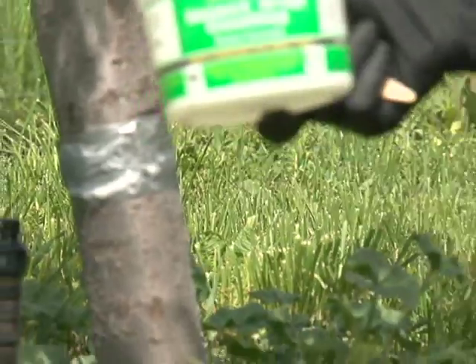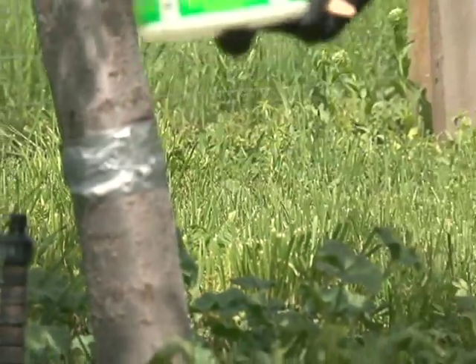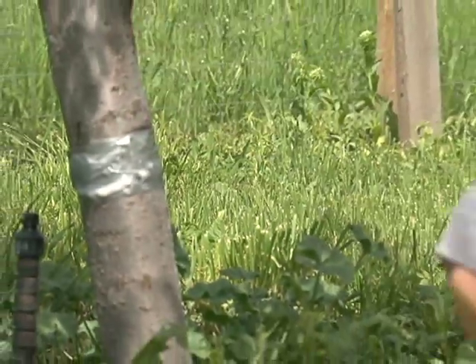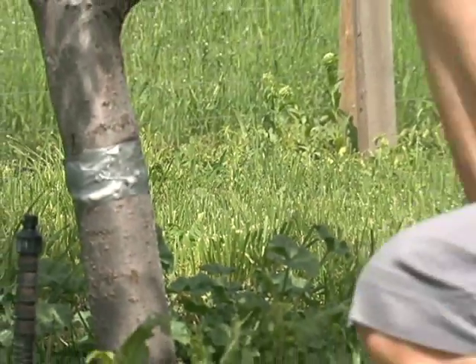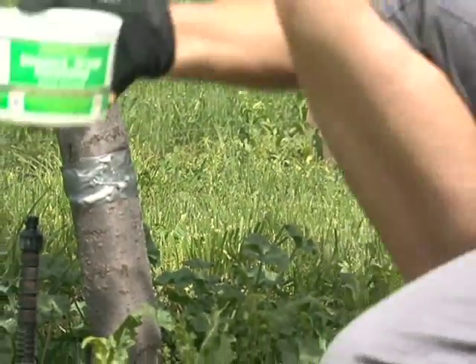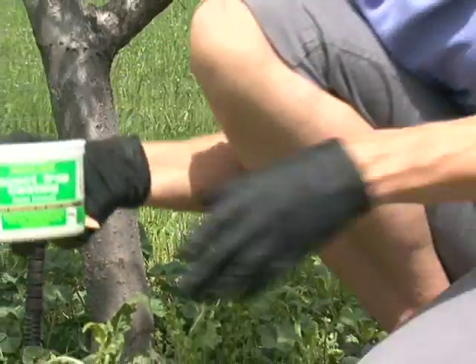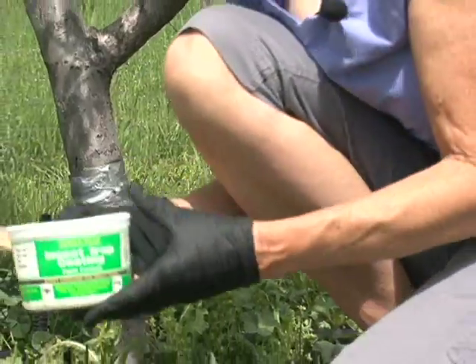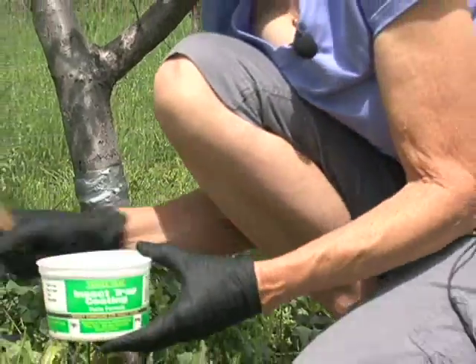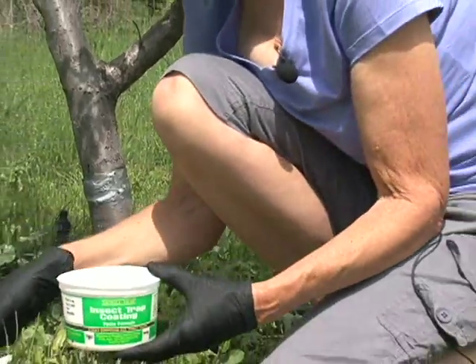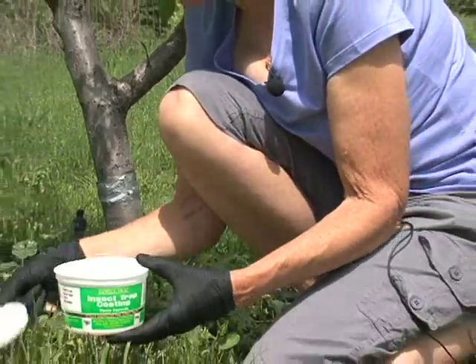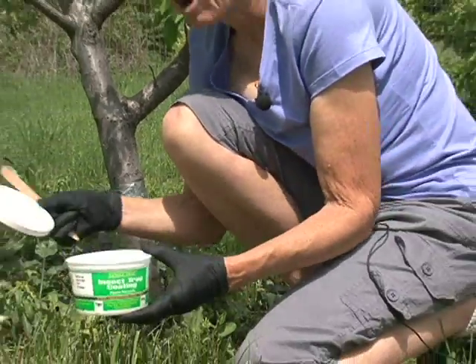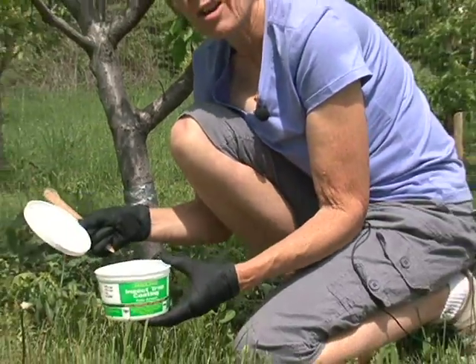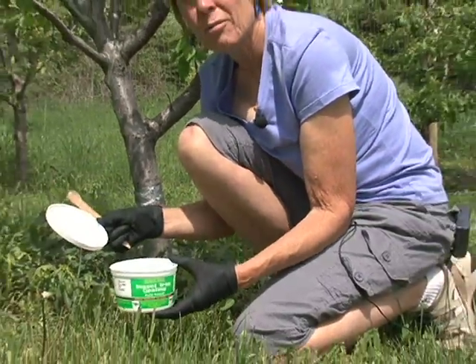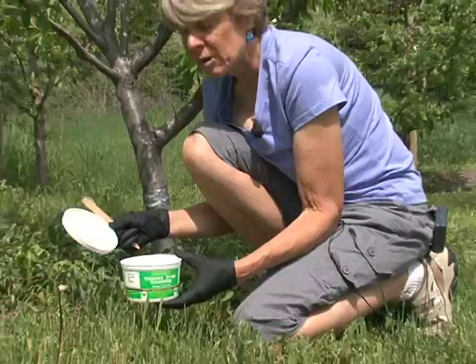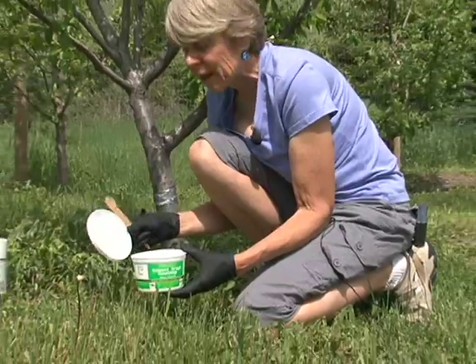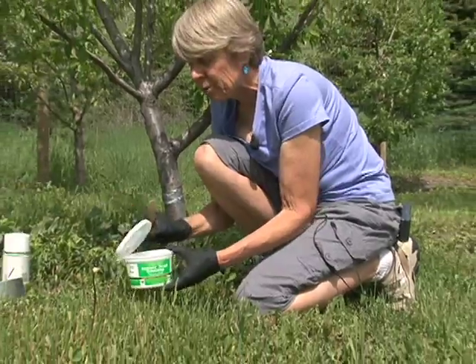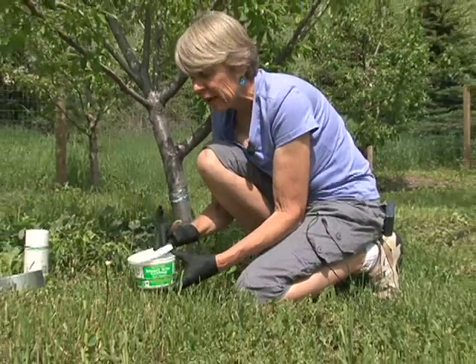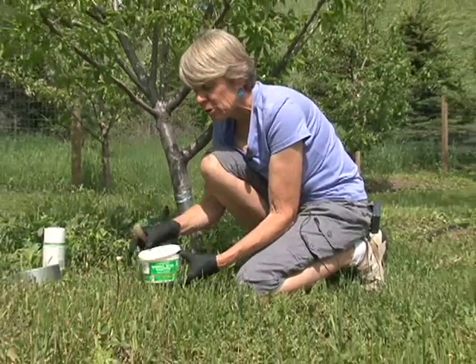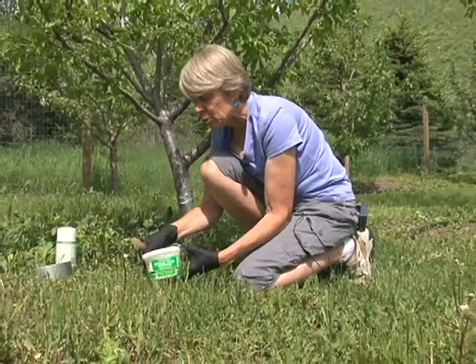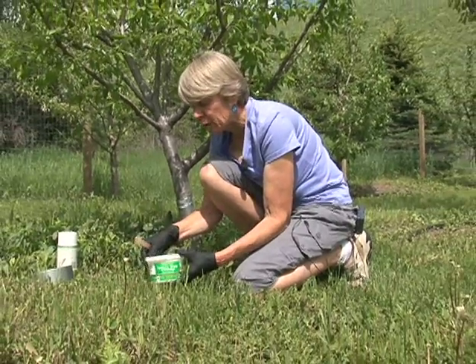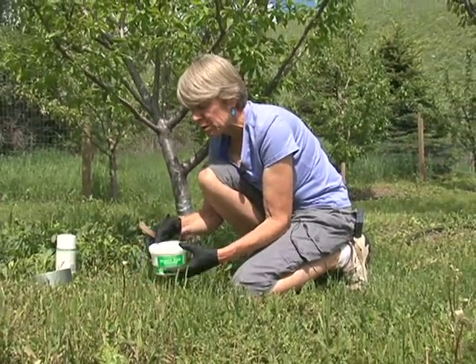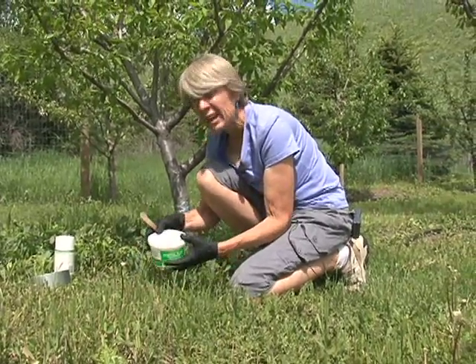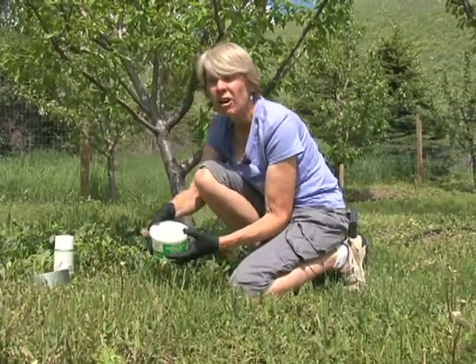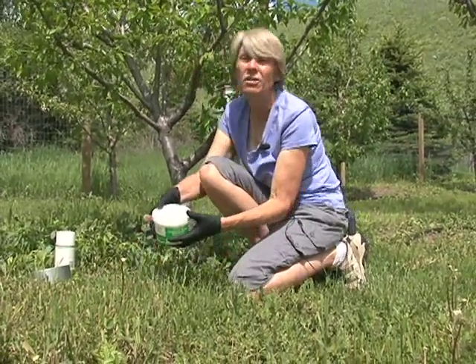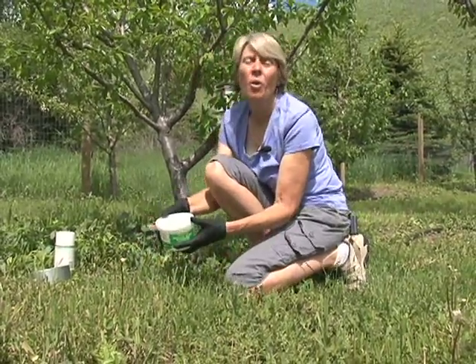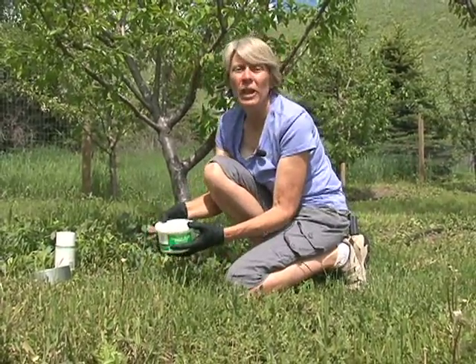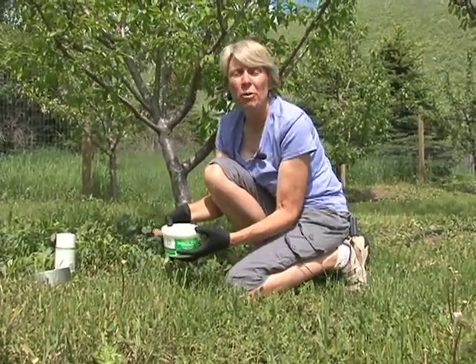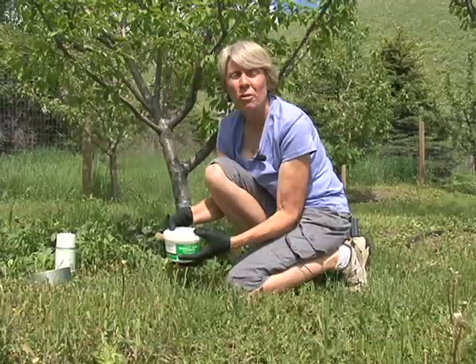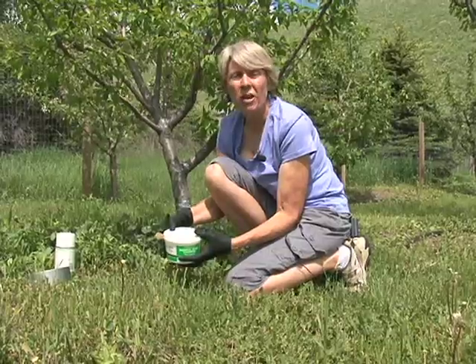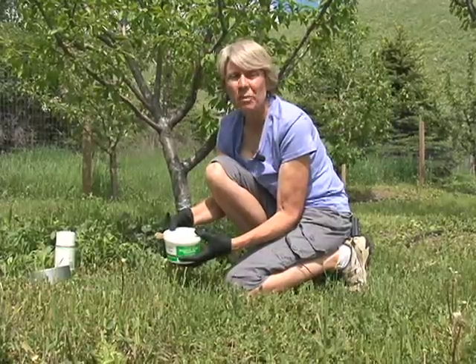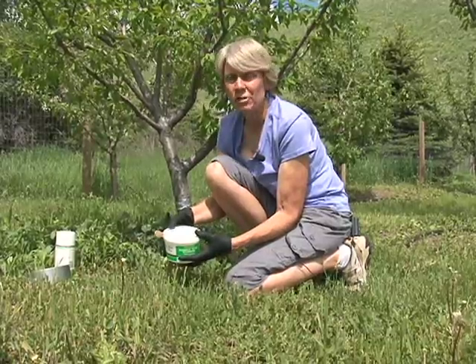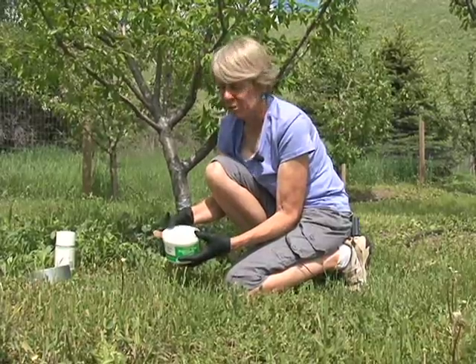Tangle foot and tangle trap can be purchased from garden supply centers that cater to the more sophisticated gardener, or they can be purchased from online supply stores.